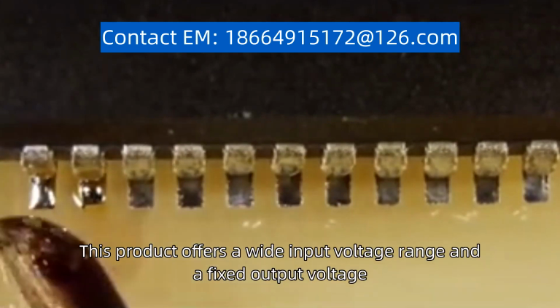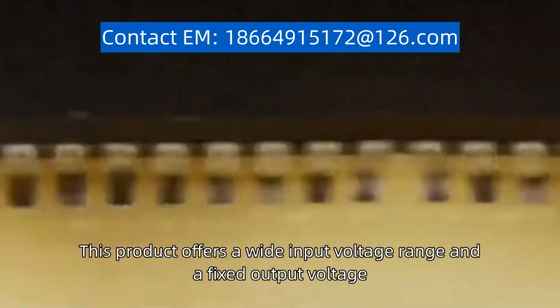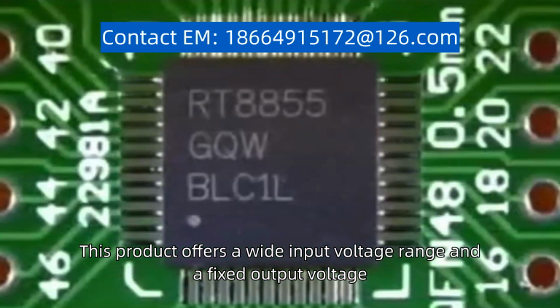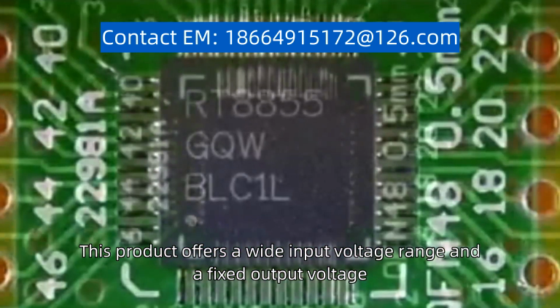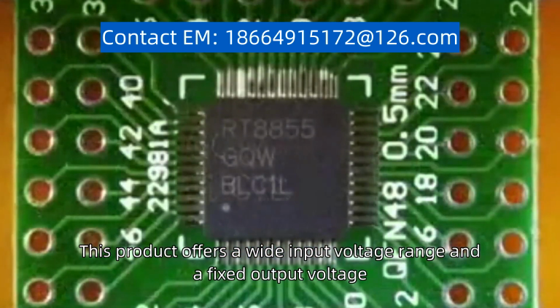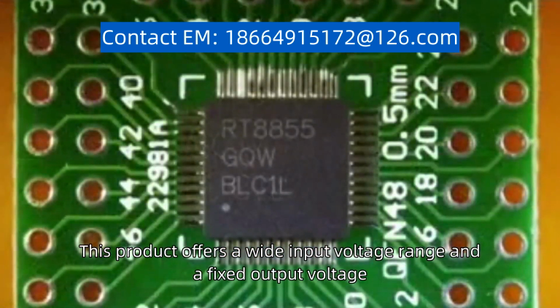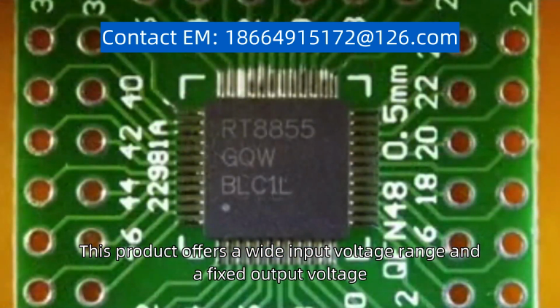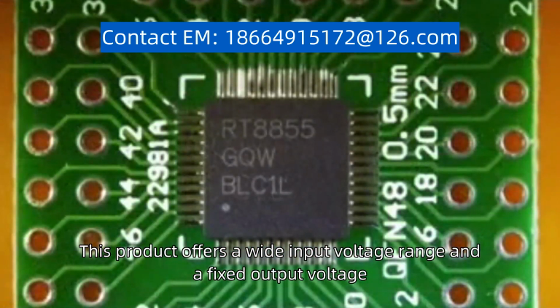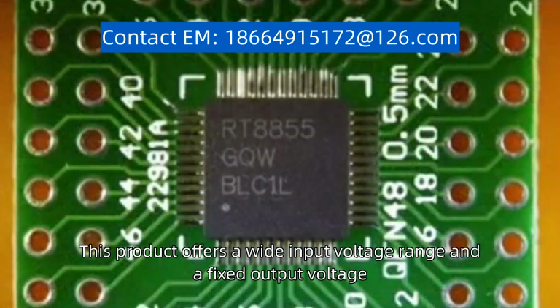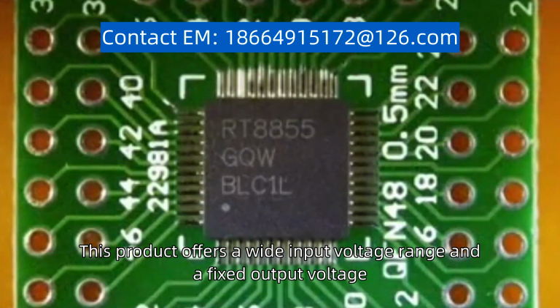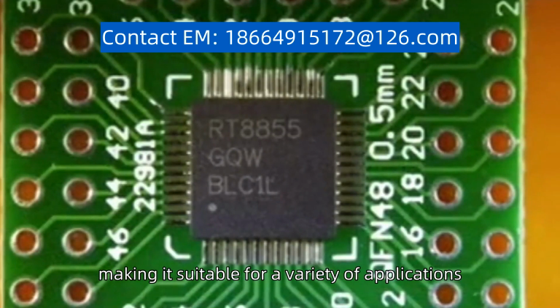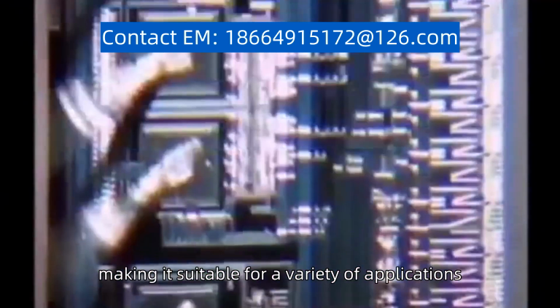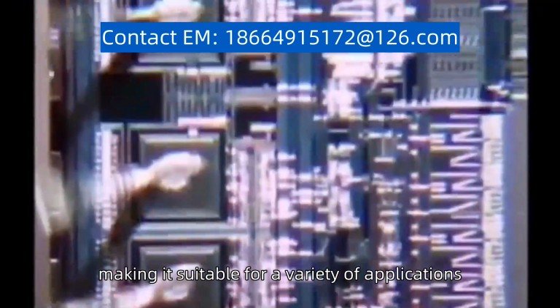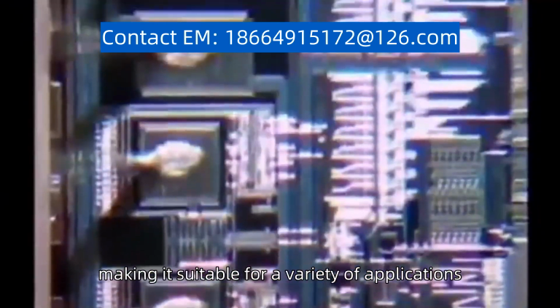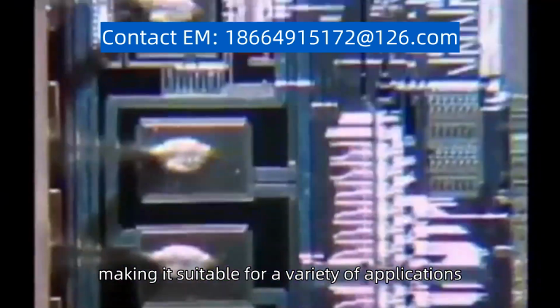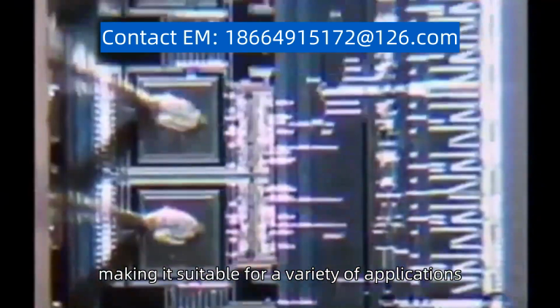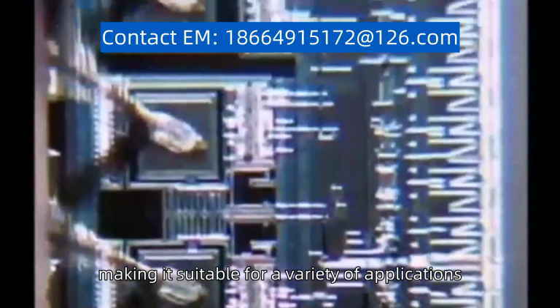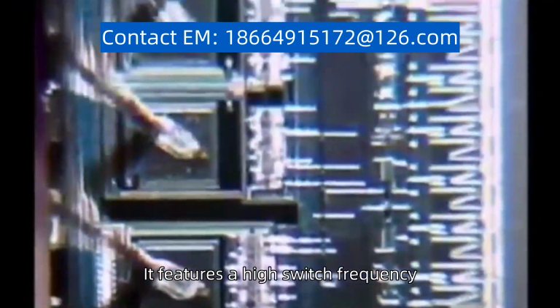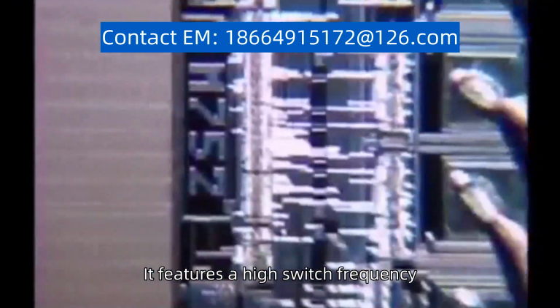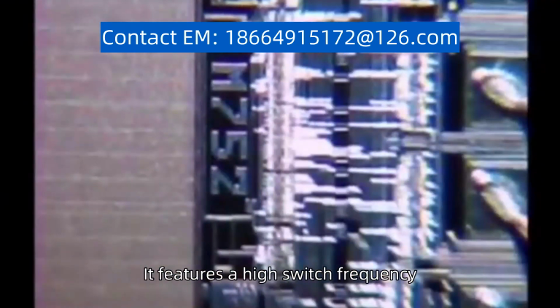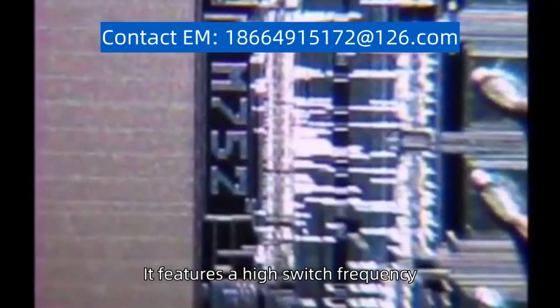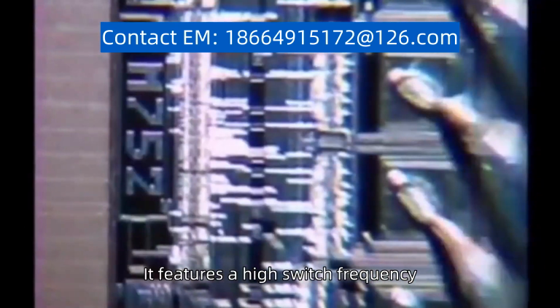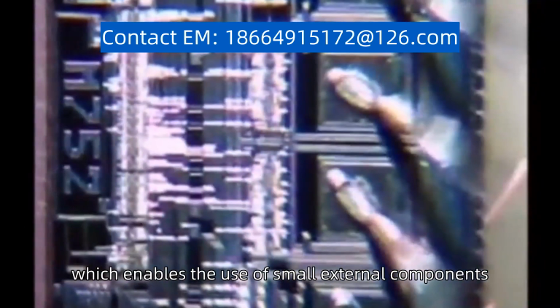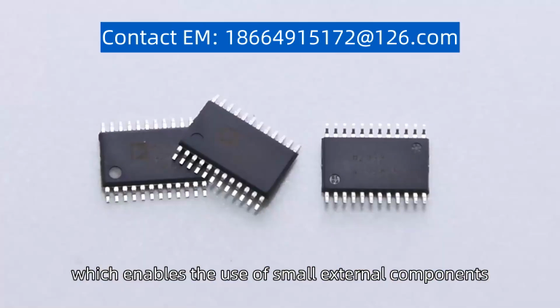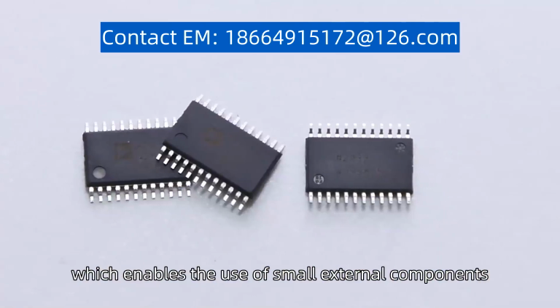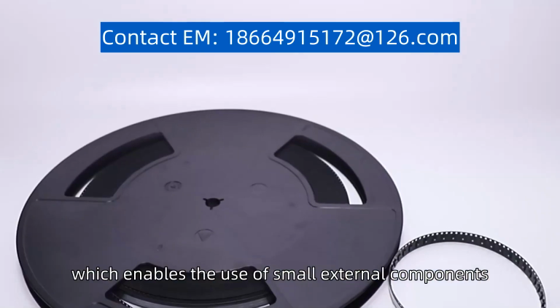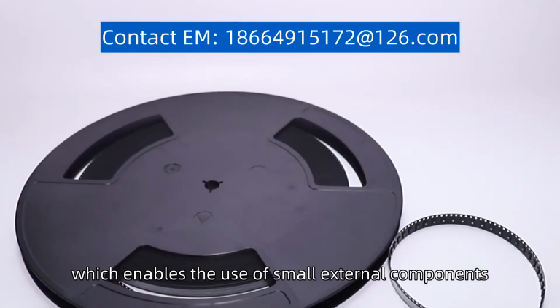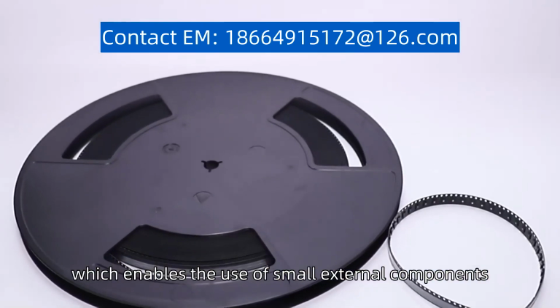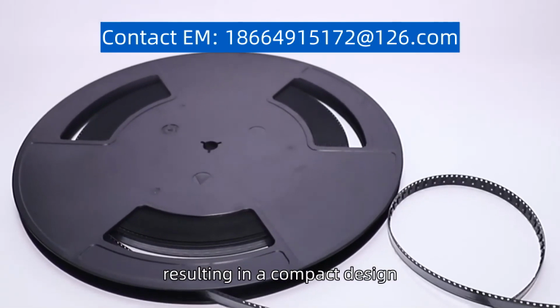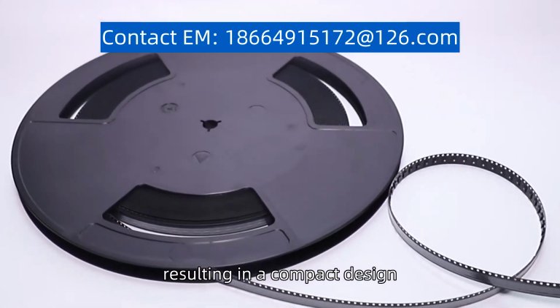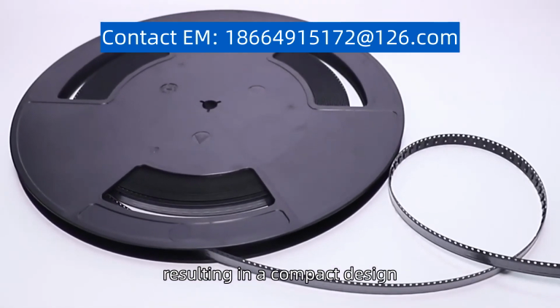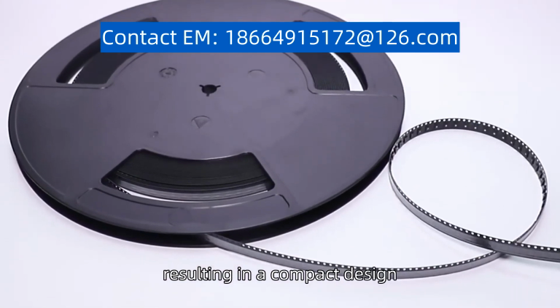This product offers a wide input voltage range and a fixed output voltage, making it suitable for a variety of applications. It features a high switch frequency, which enables the use of small external components, resulting in a compact design.